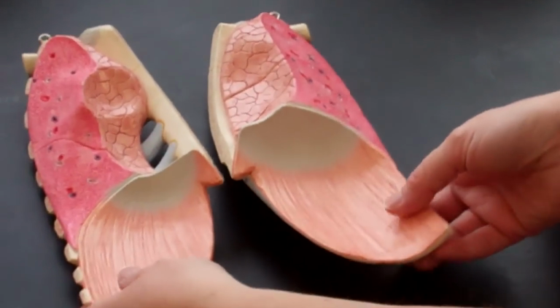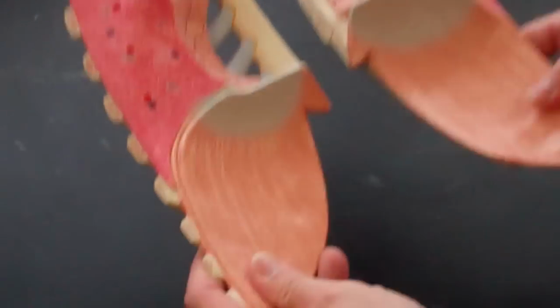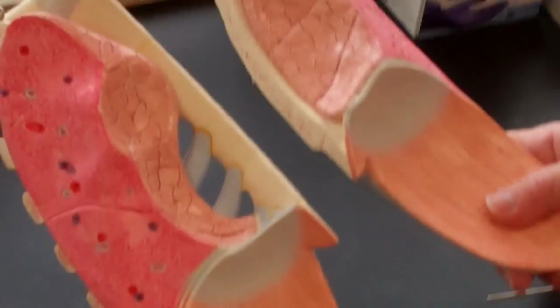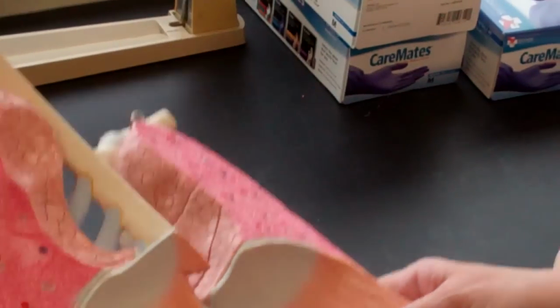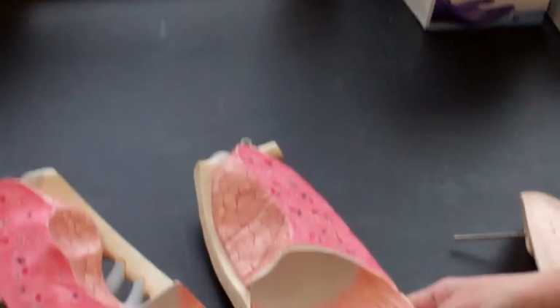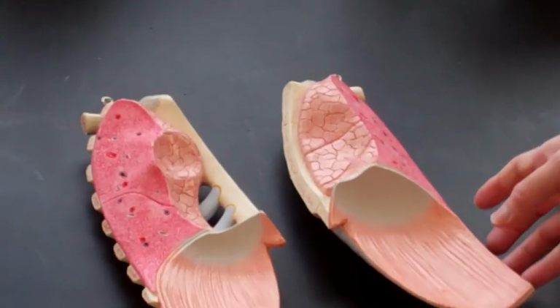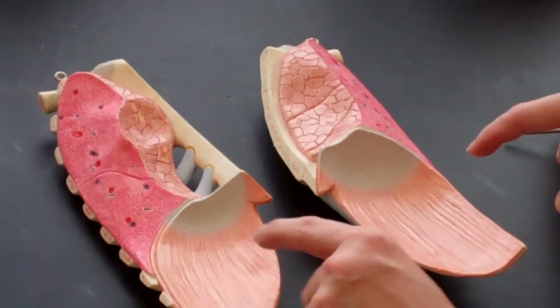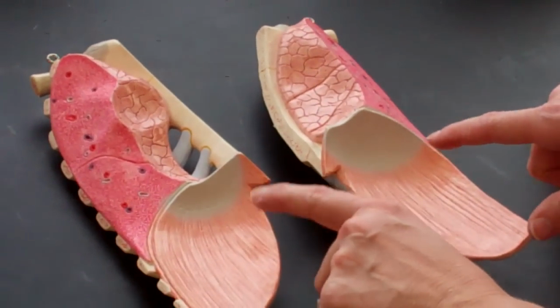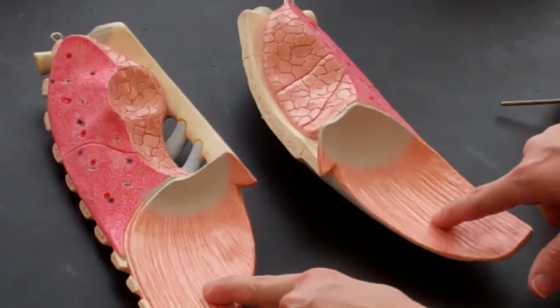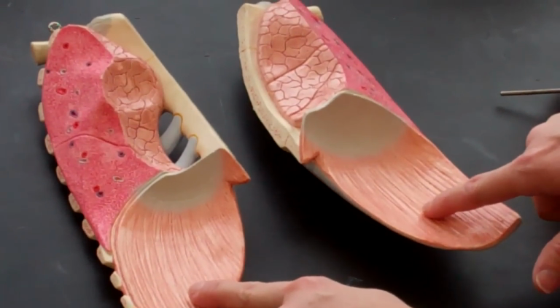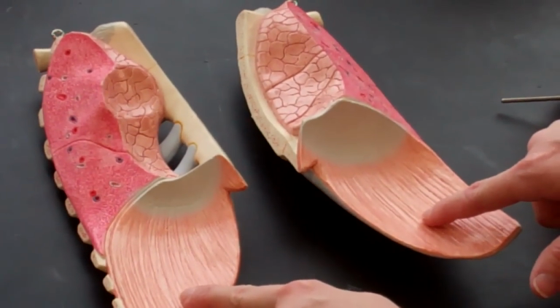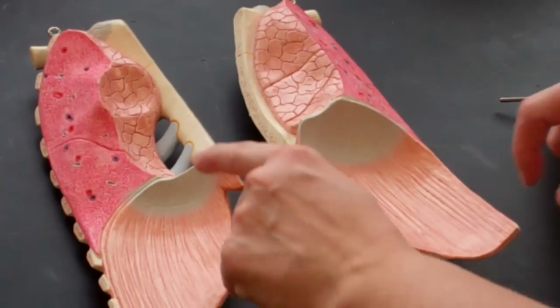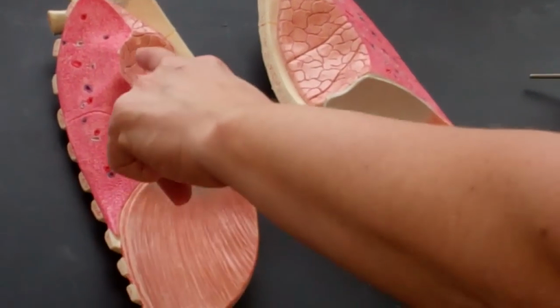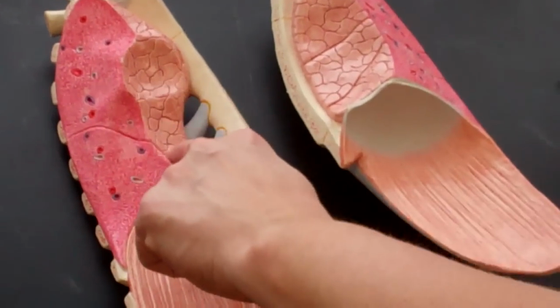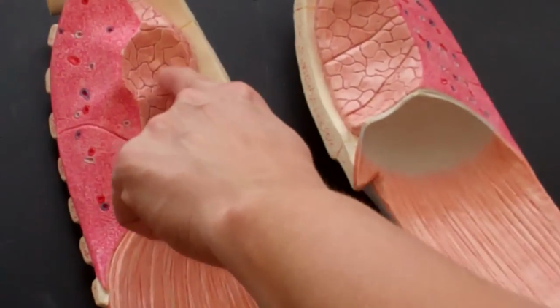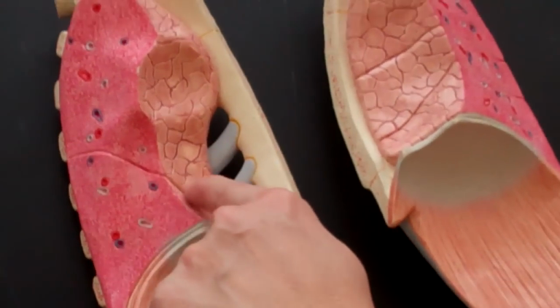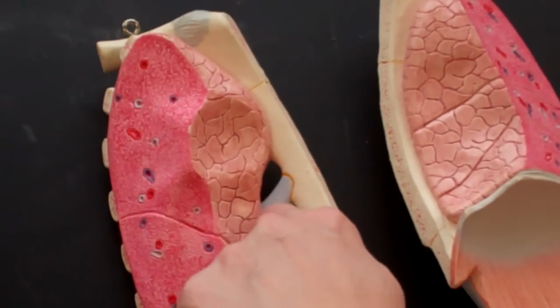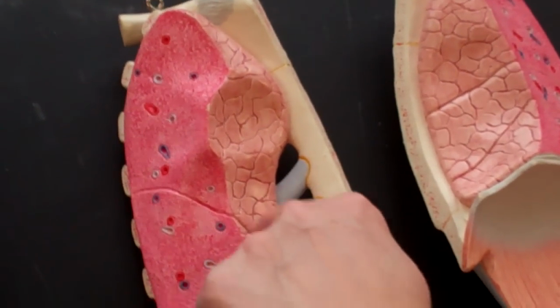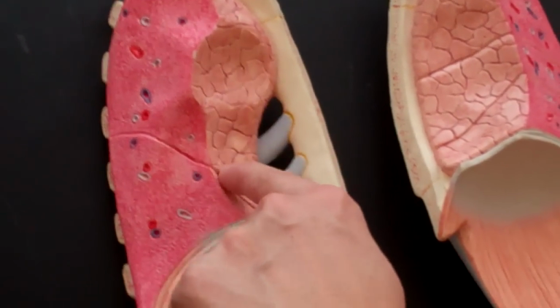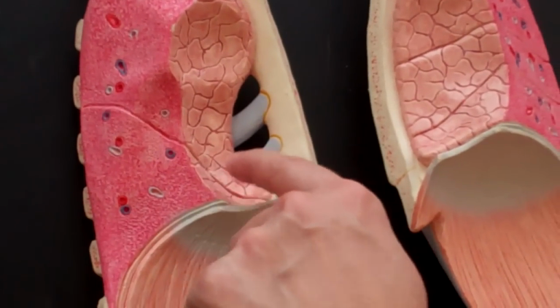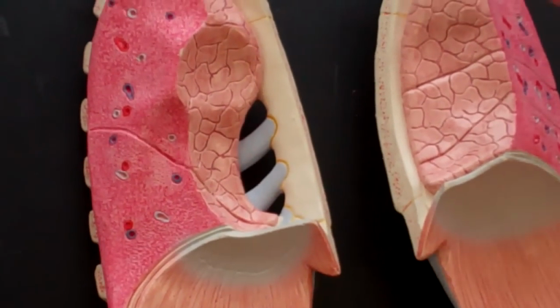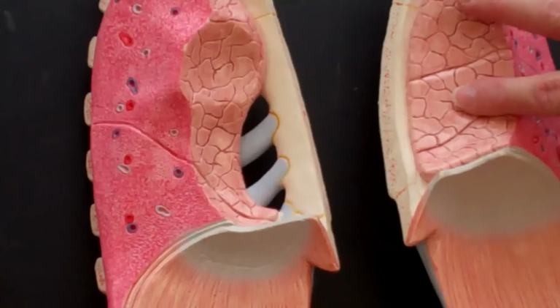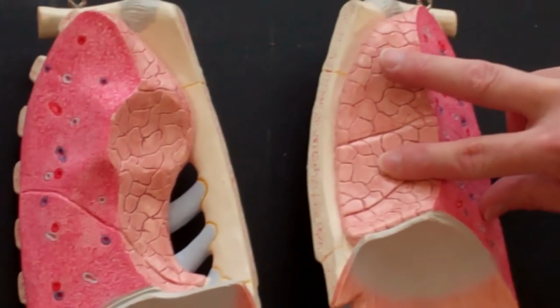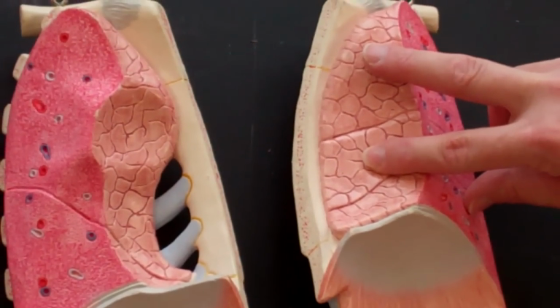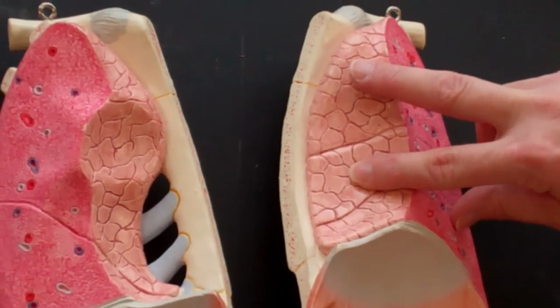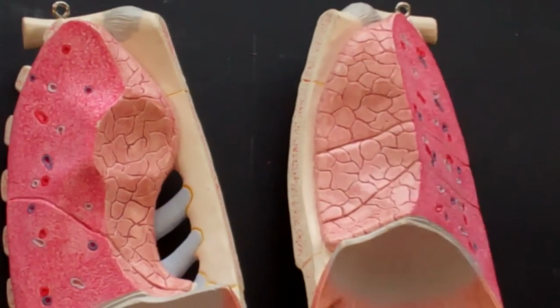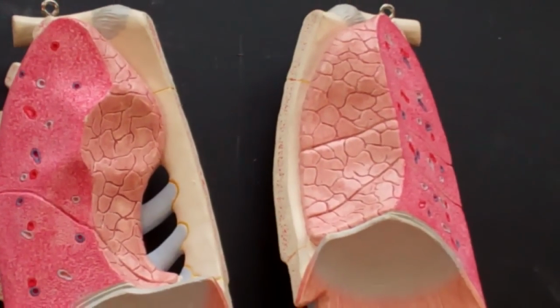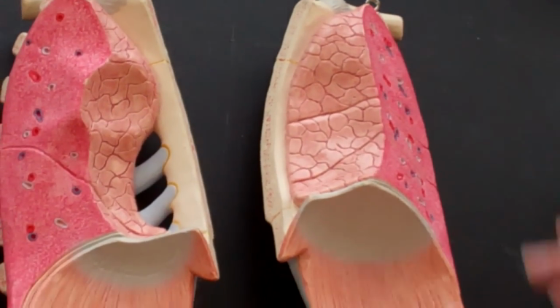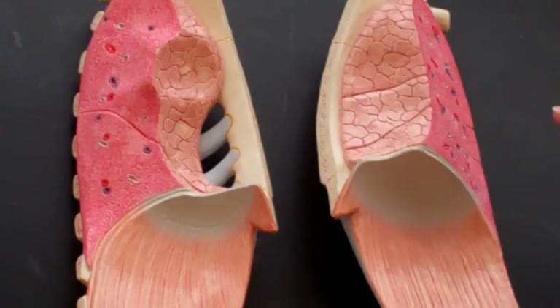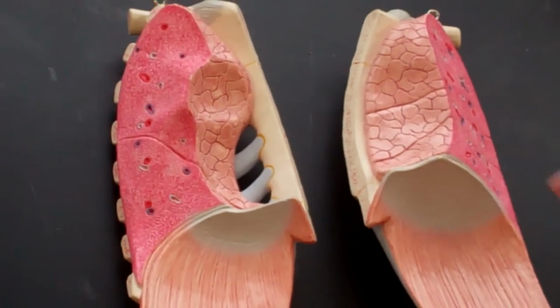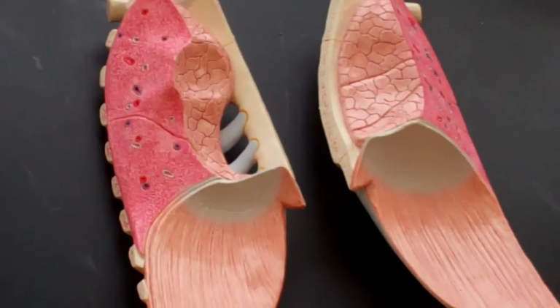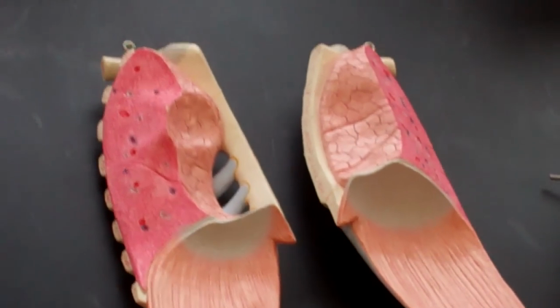On these models, this one is the left lung and I know that because again it has a cardiac notch, and this one is the right lung. Beyond that there's not a whole lot that I like about those.